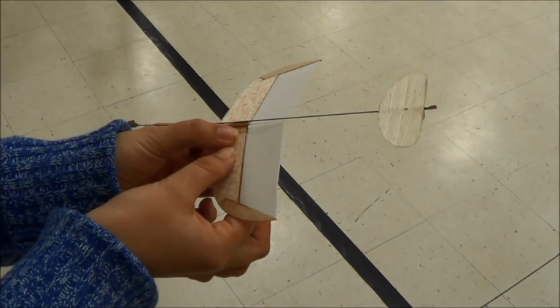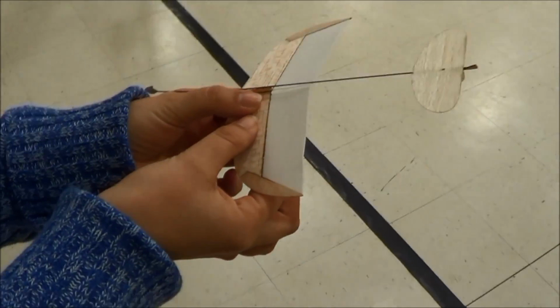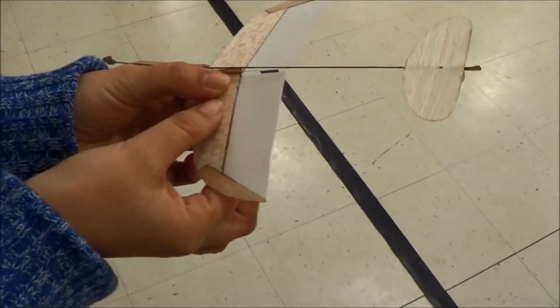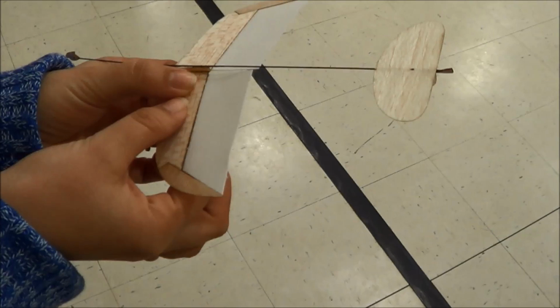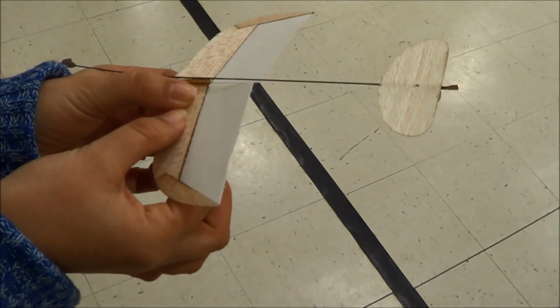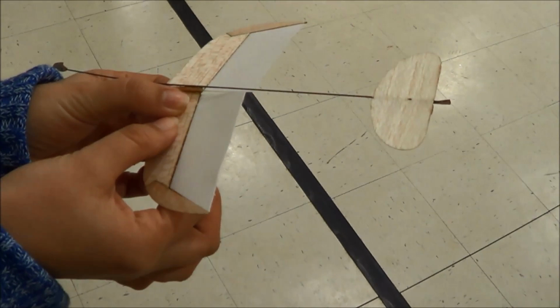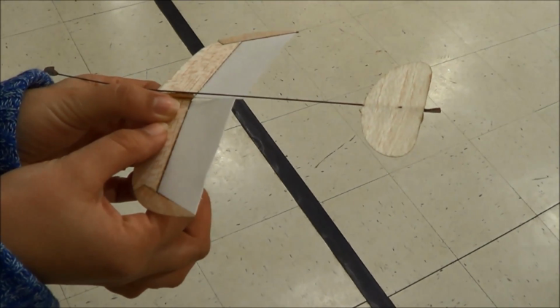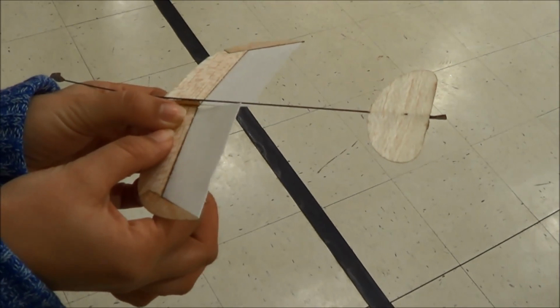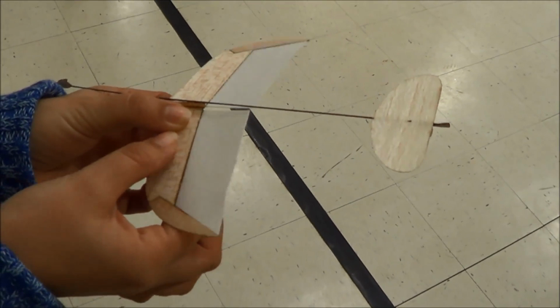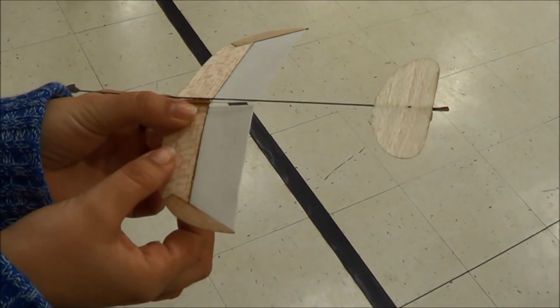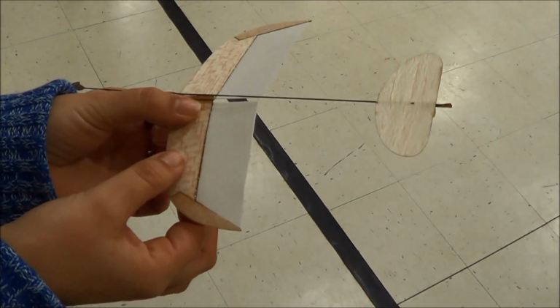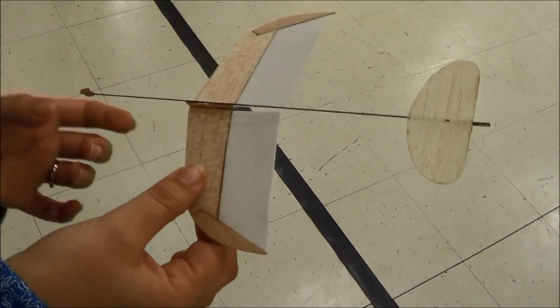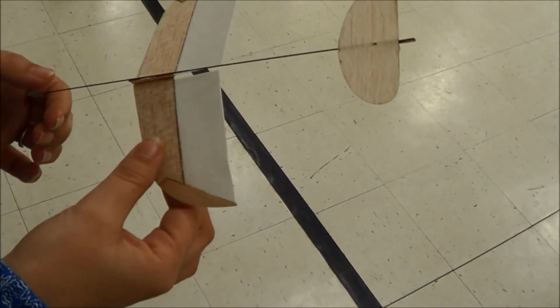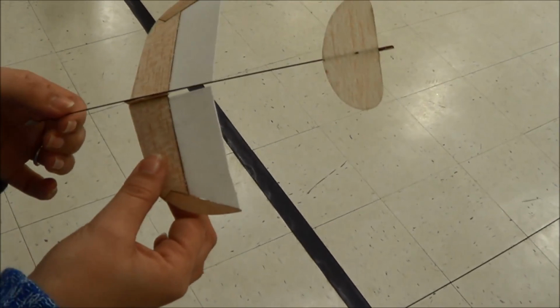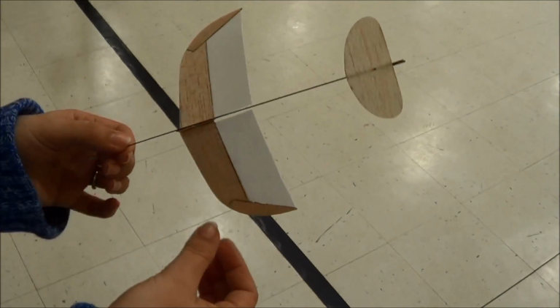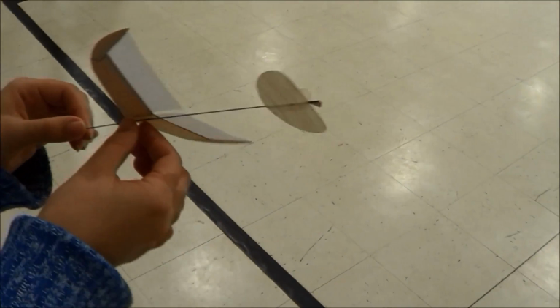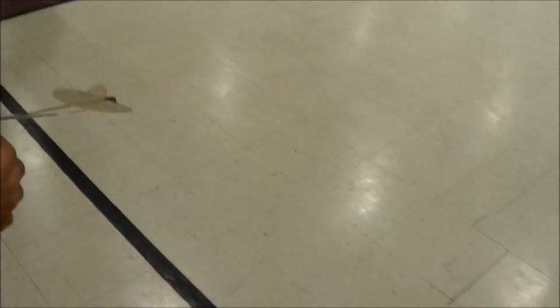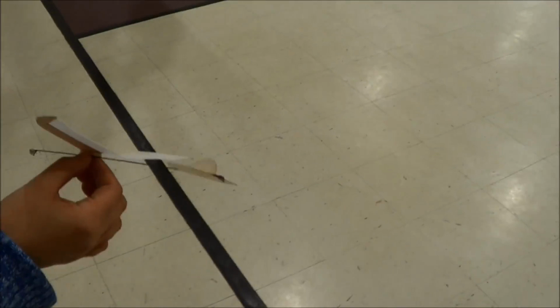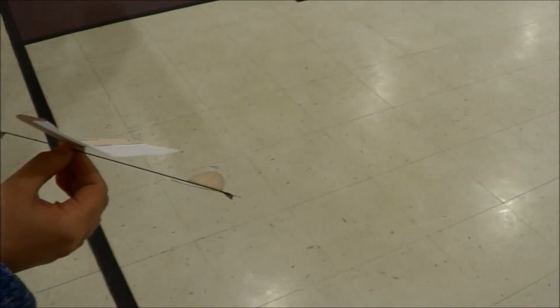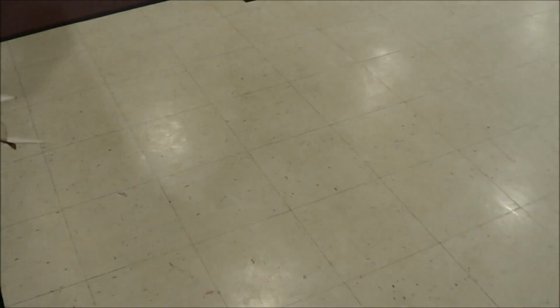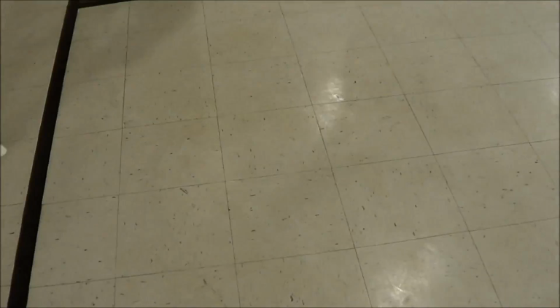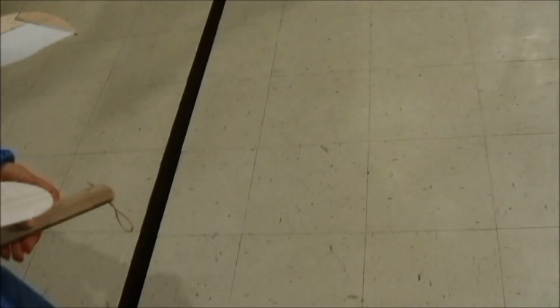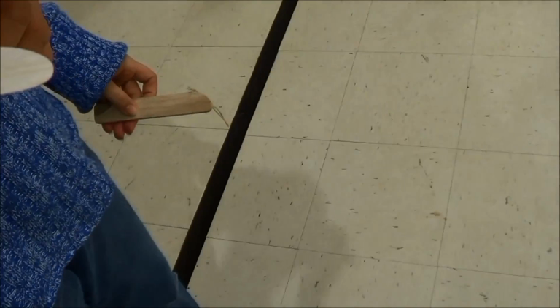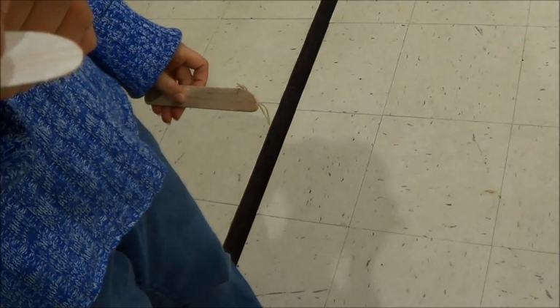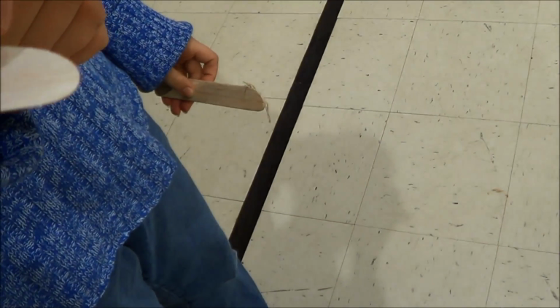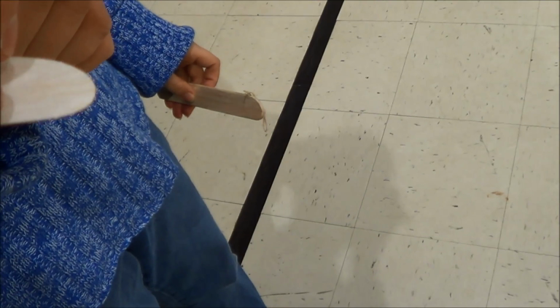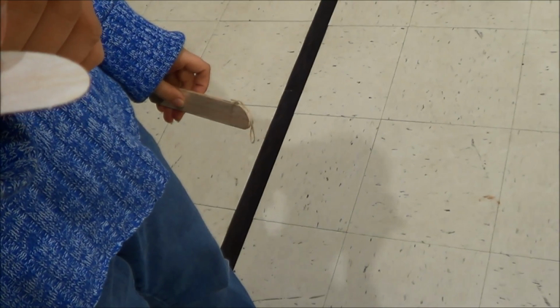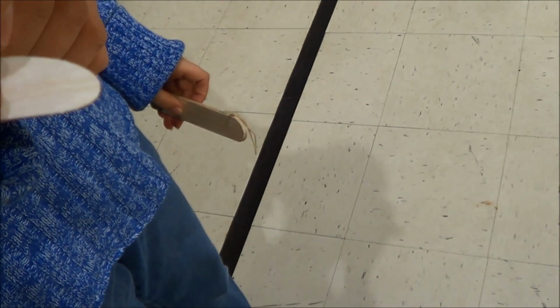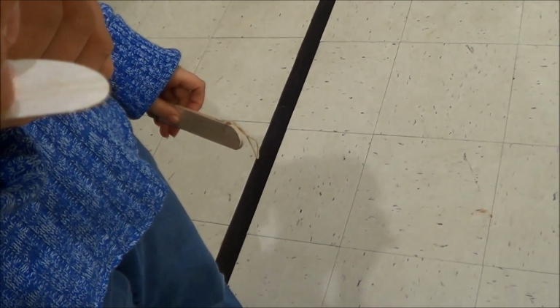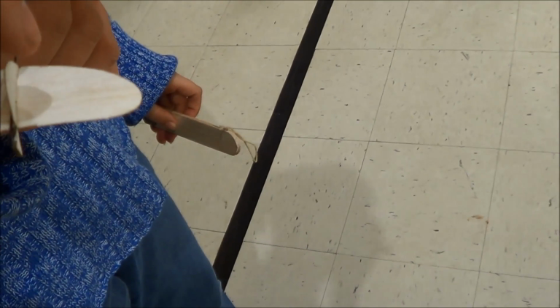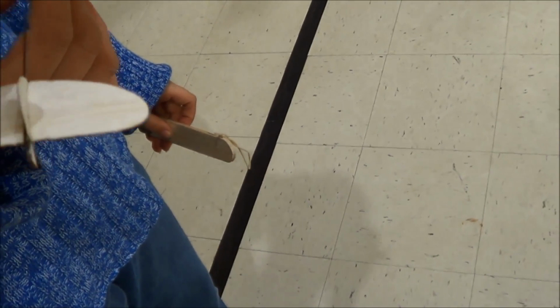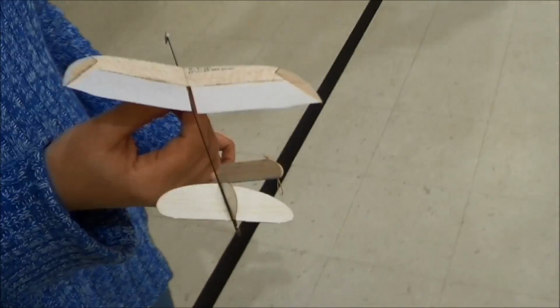Alright, so what we're doing is twisting just about that much — that's all you really need probably. Small increments. And the other thing is, let me come over here — I'm going to nudge the rudder a little bit. Try that.